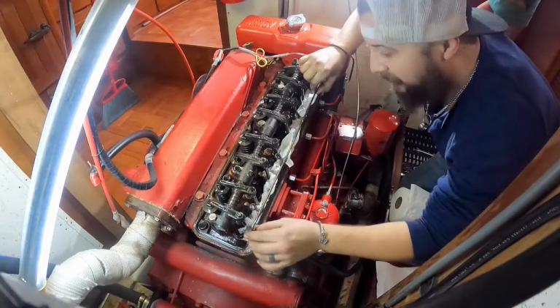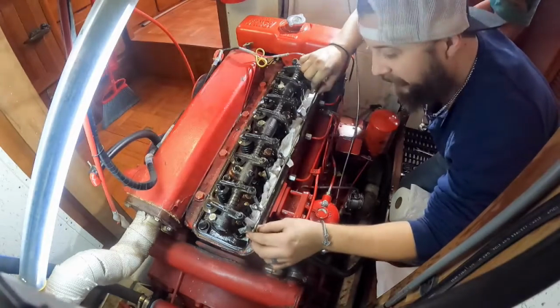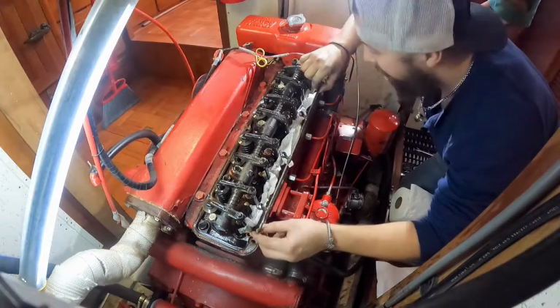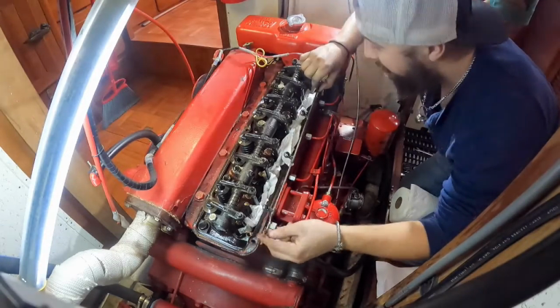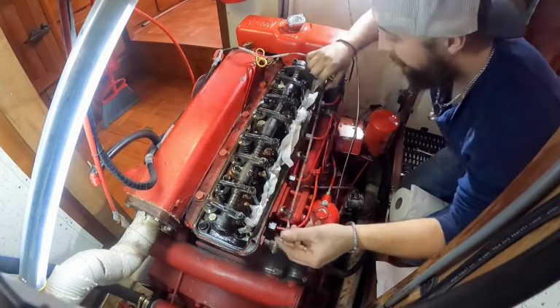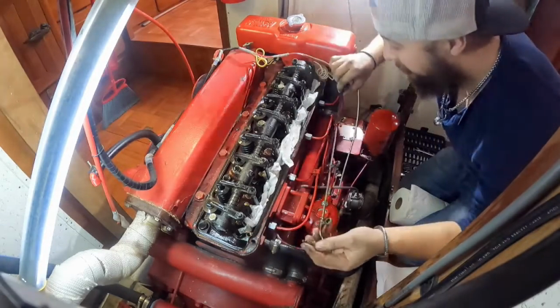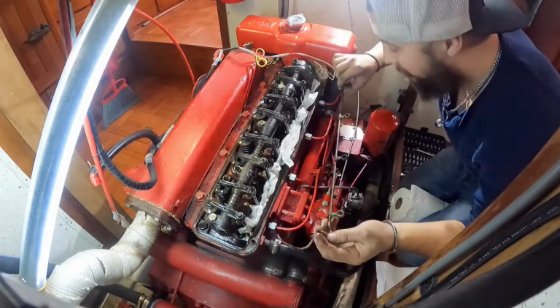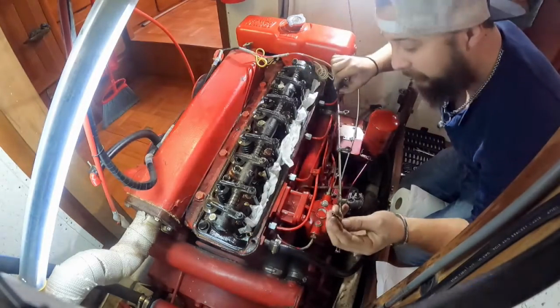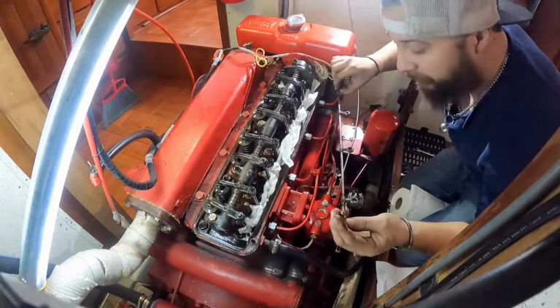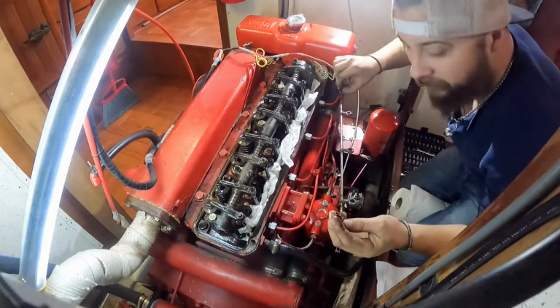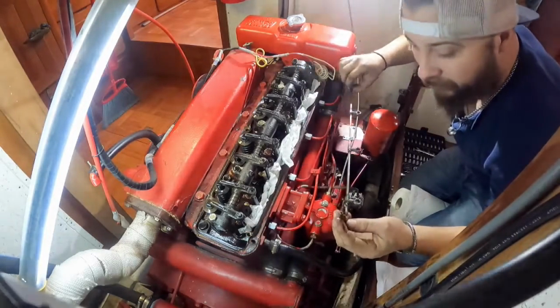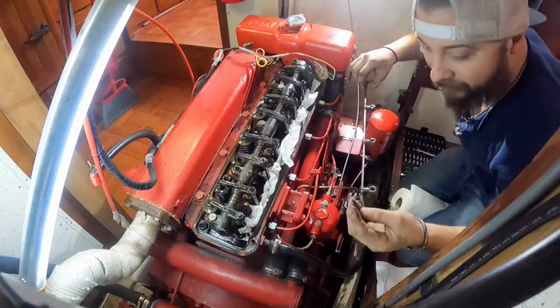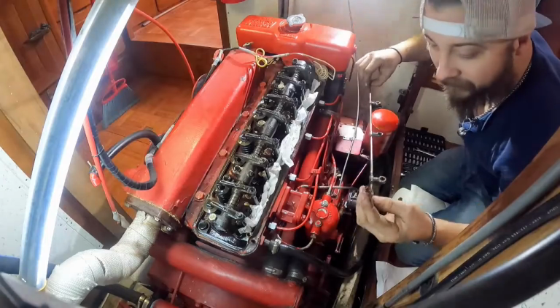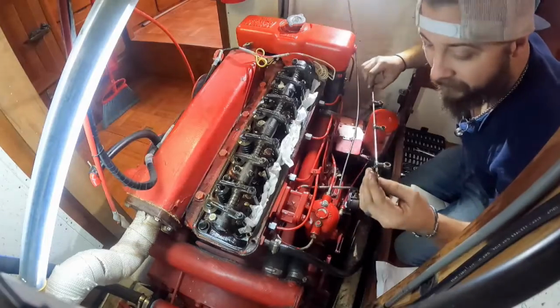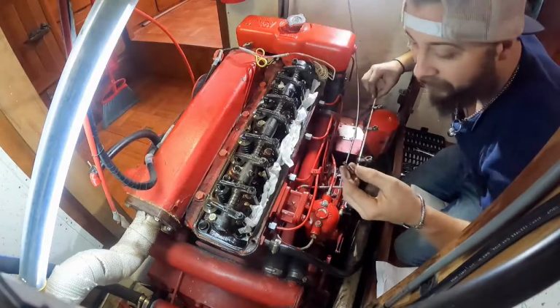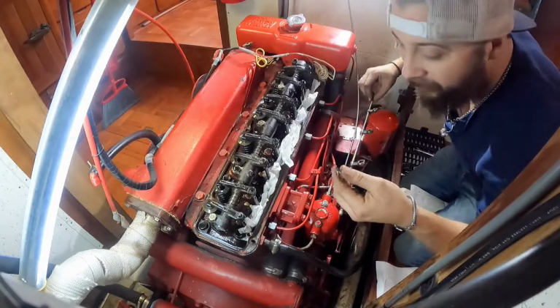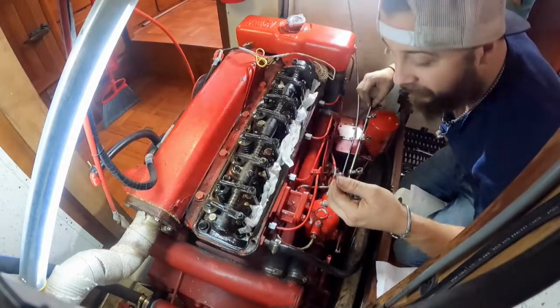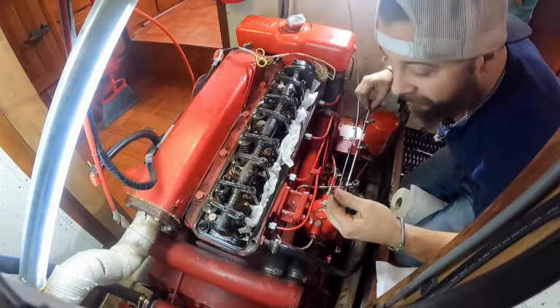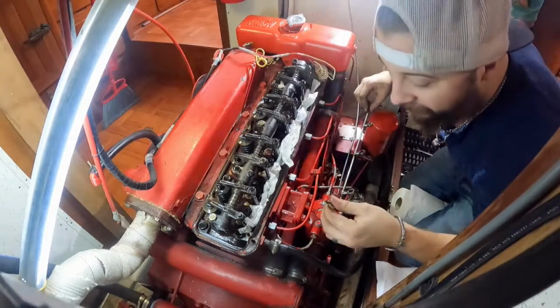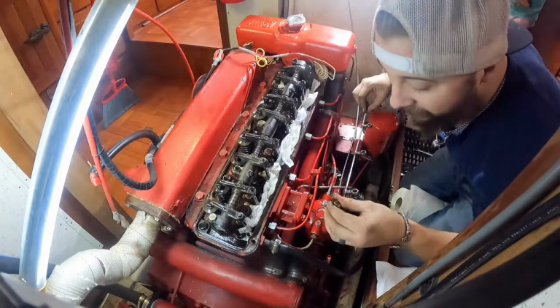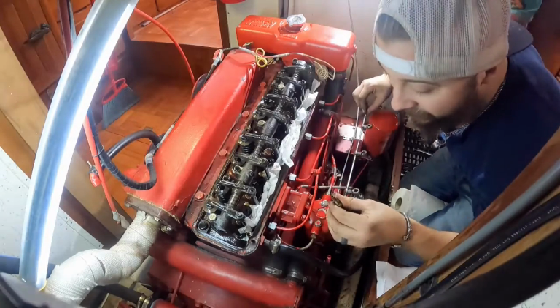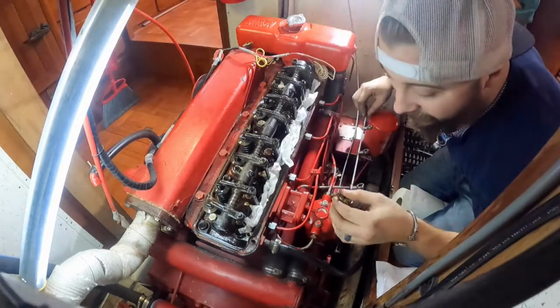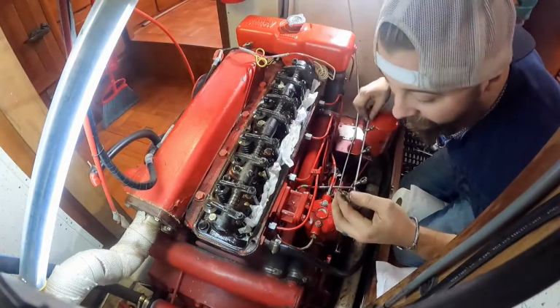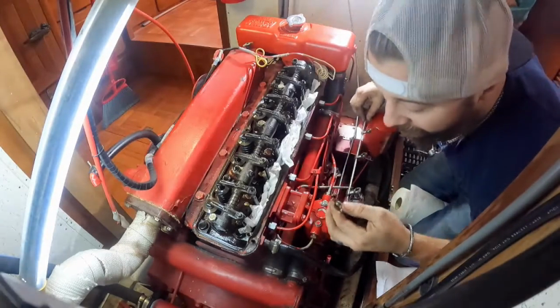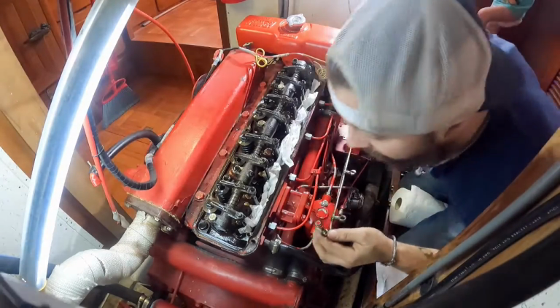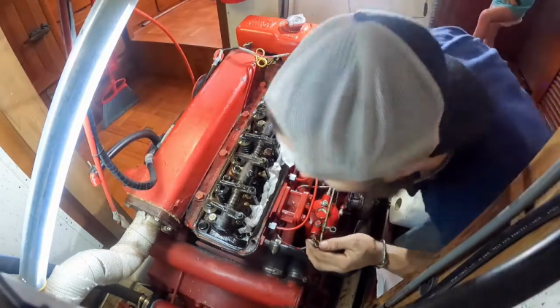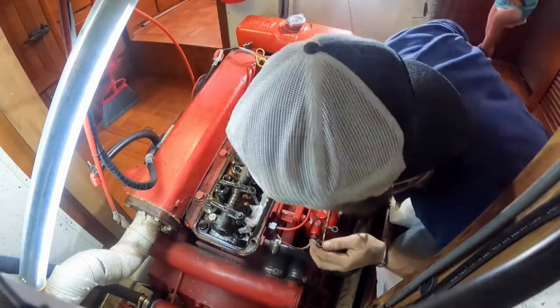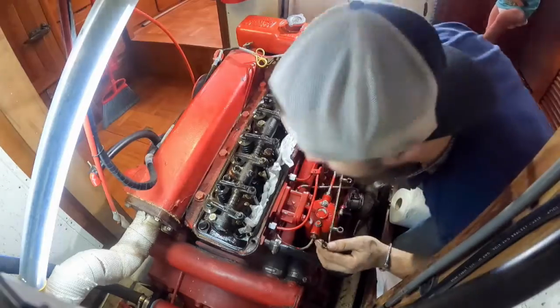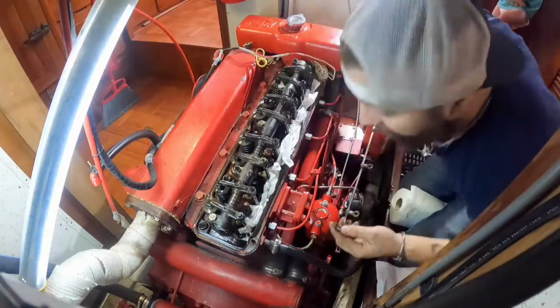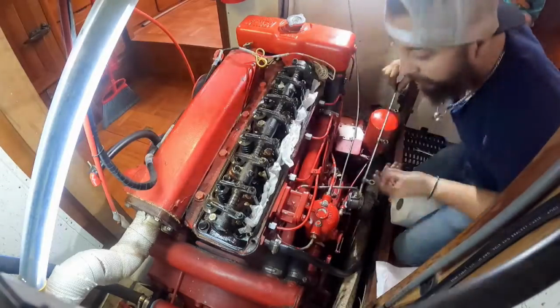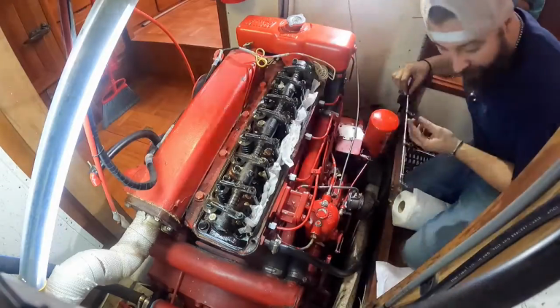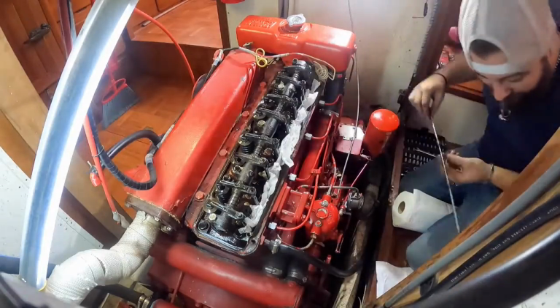Looks like we have no washers on there — that's good. Everything looks pretty good here.